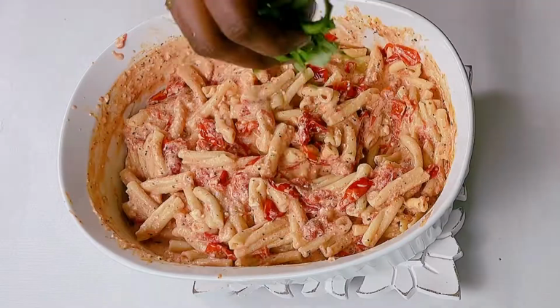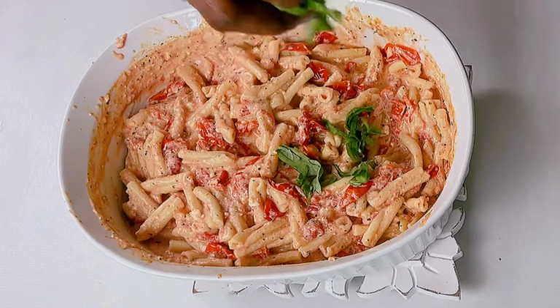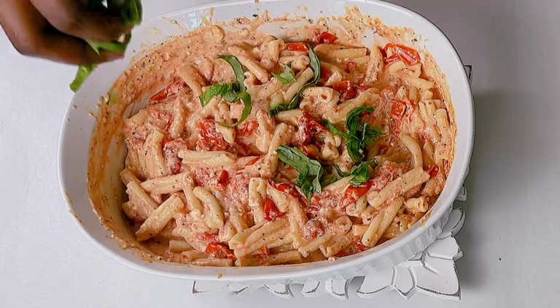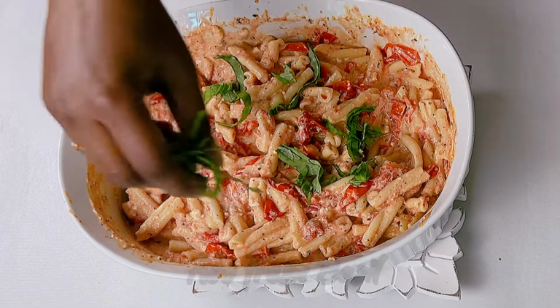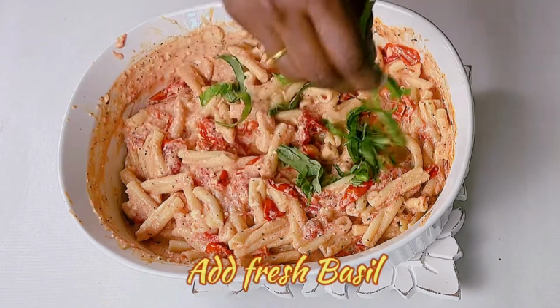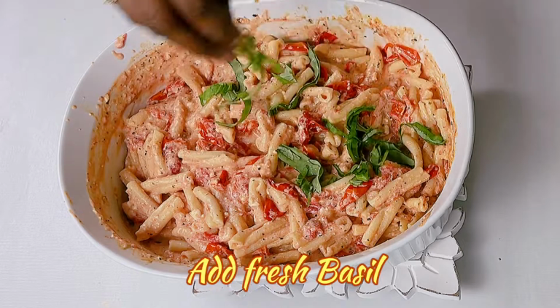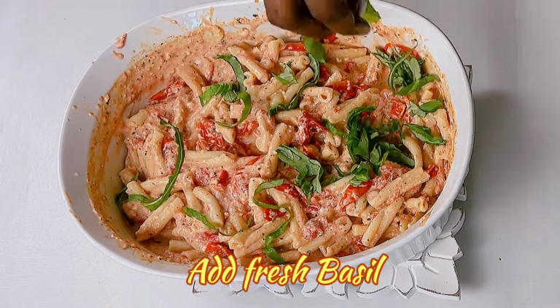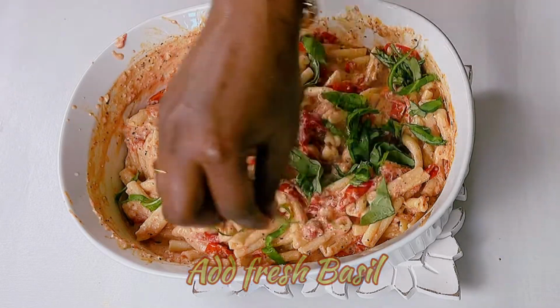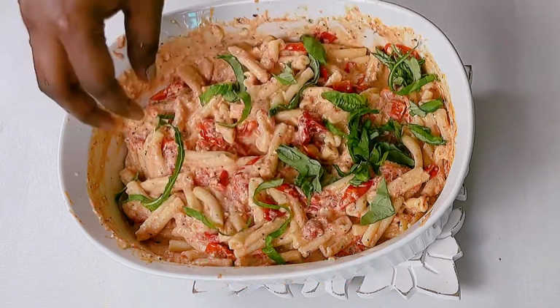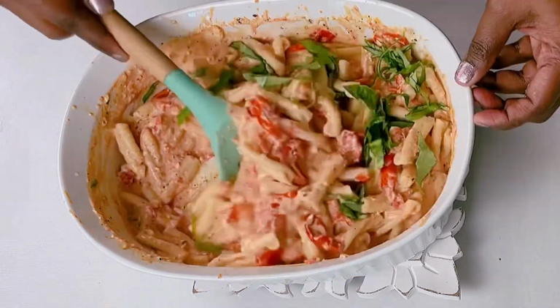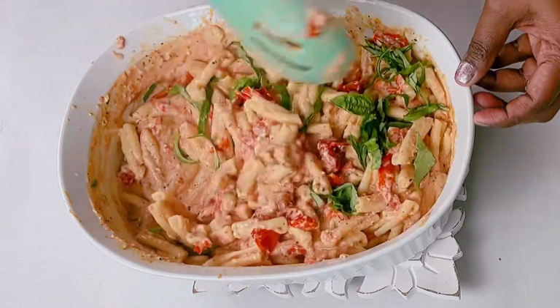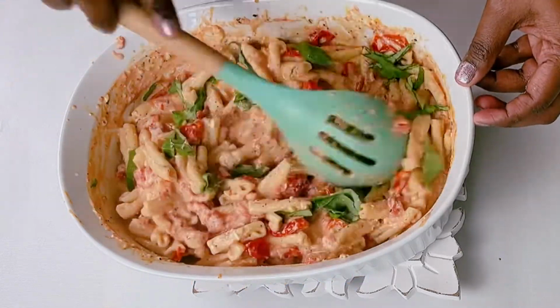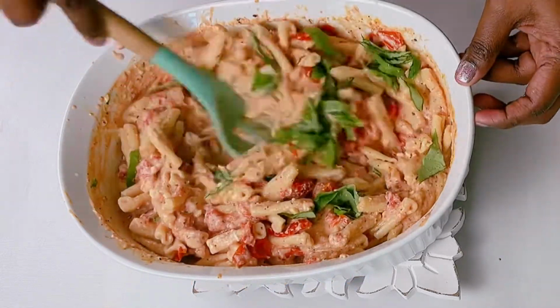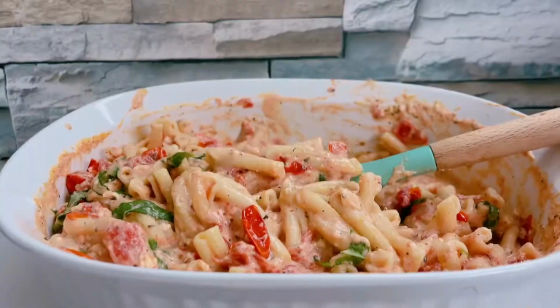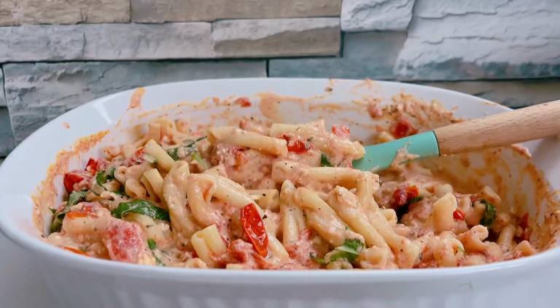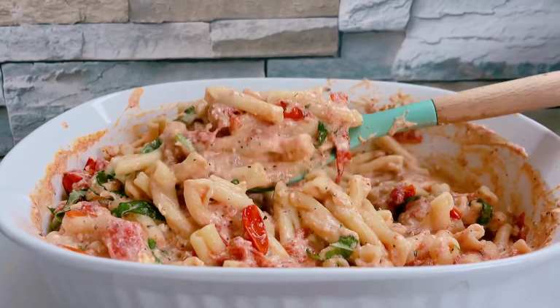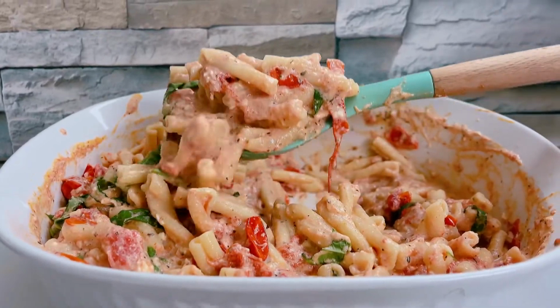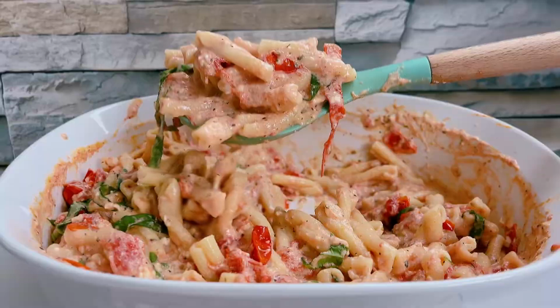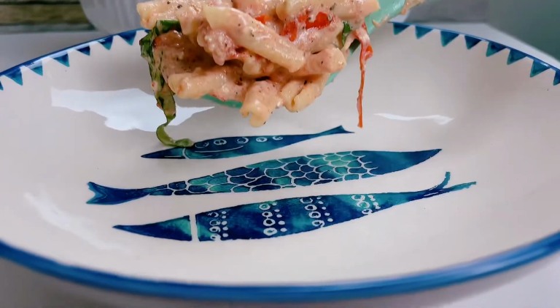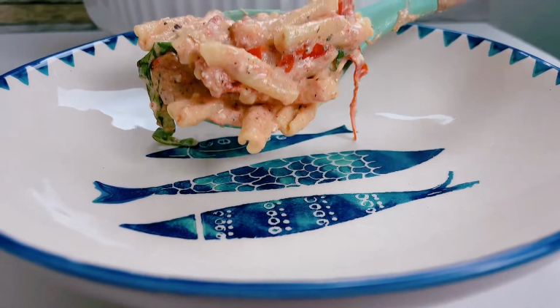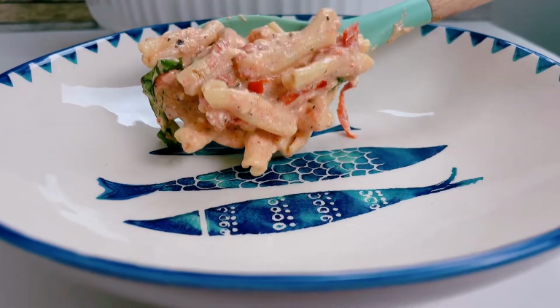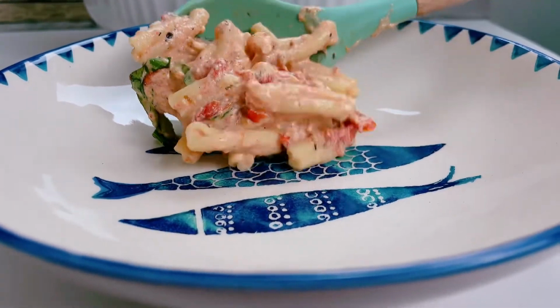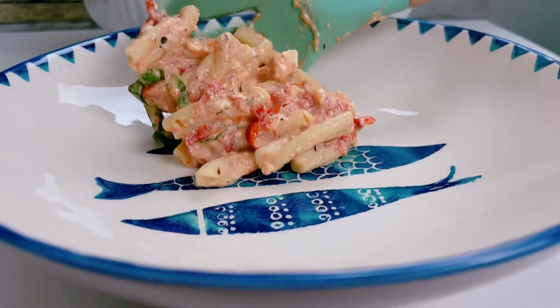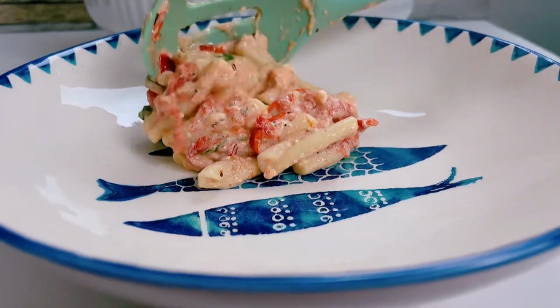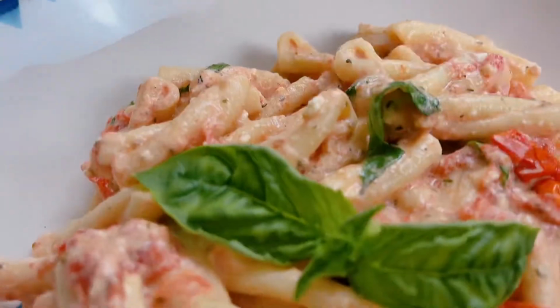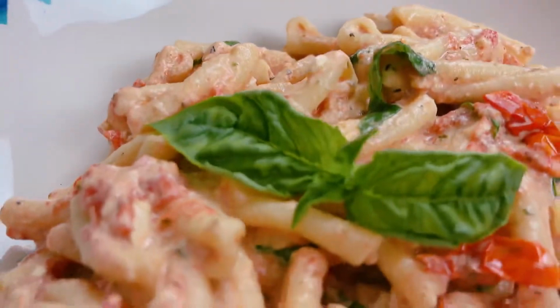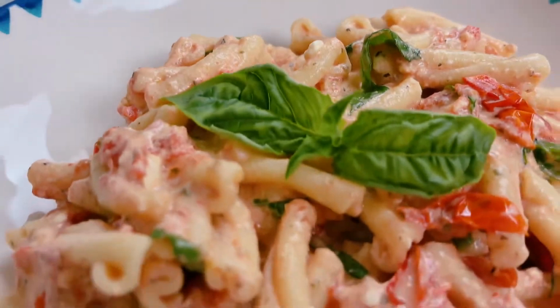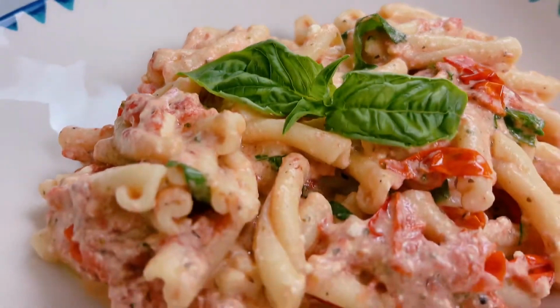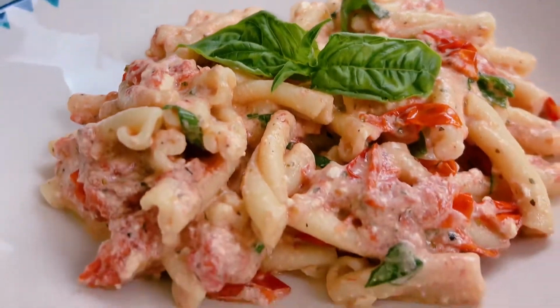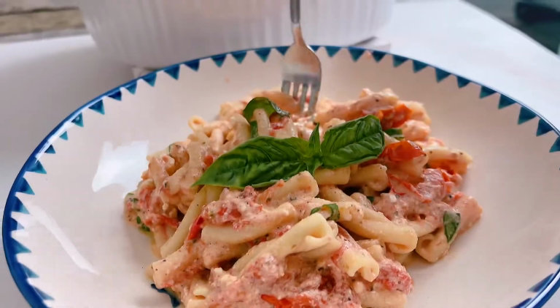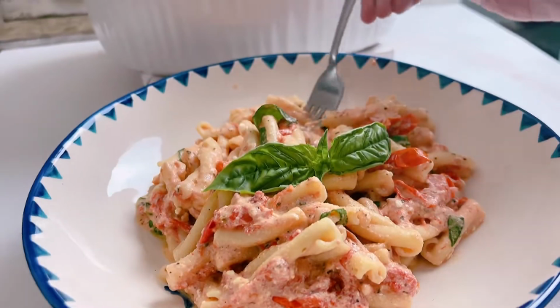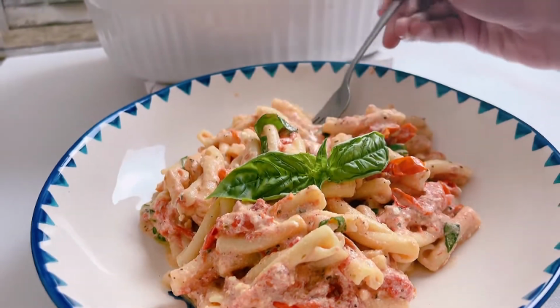Add some fresh basil on top just before serving. Here you go — the famous viral feta cheese pasta is ready to be served! We enjoy this recipe and it has become one of our favorite family dinners.